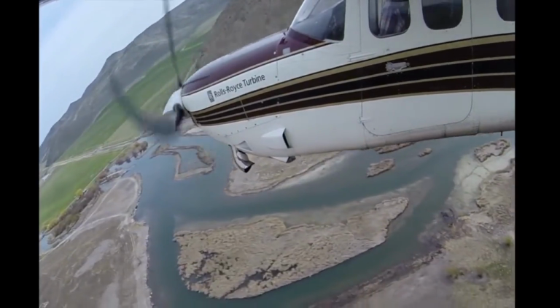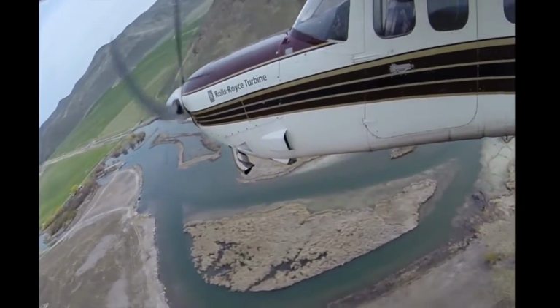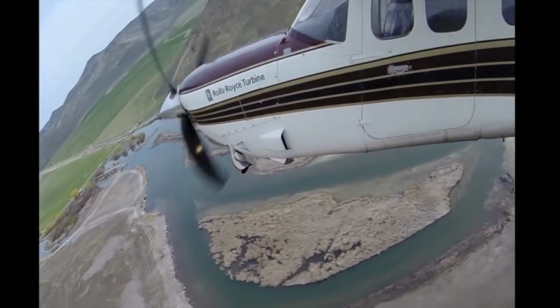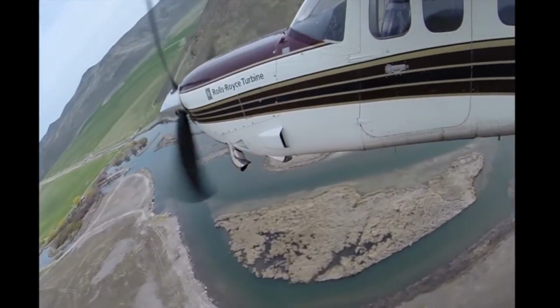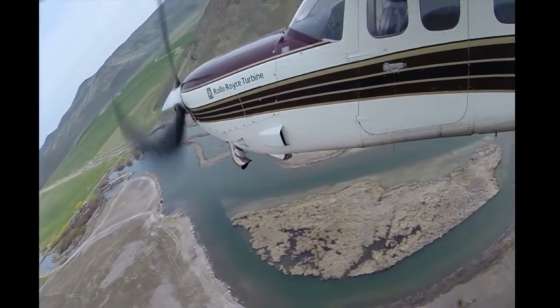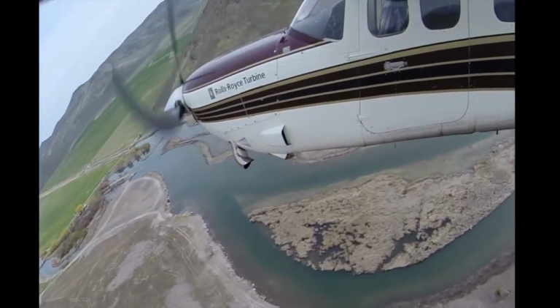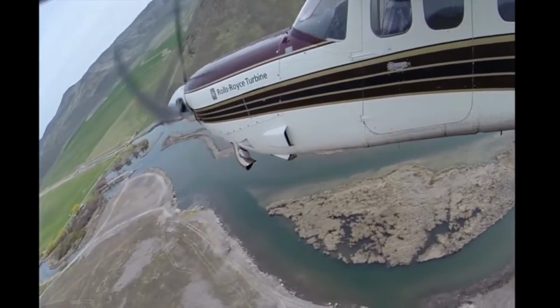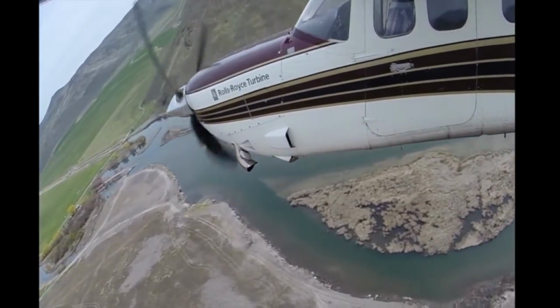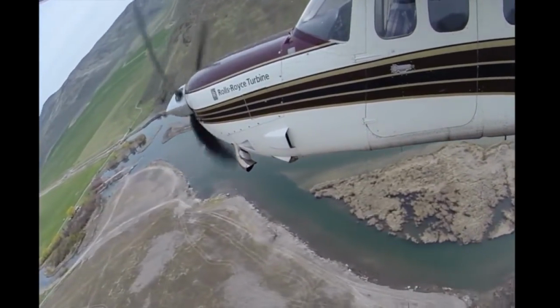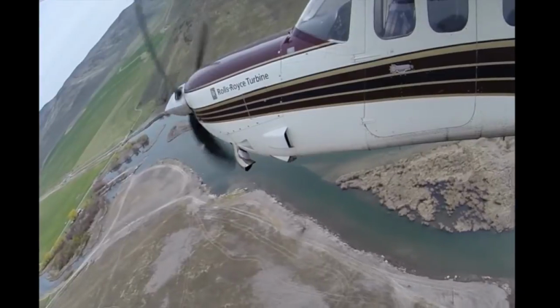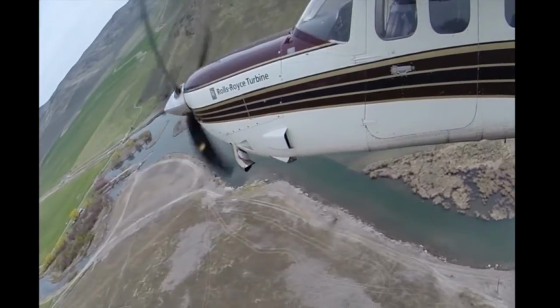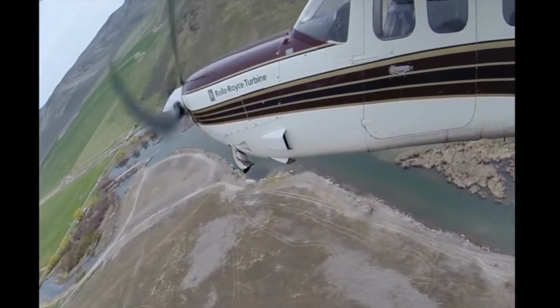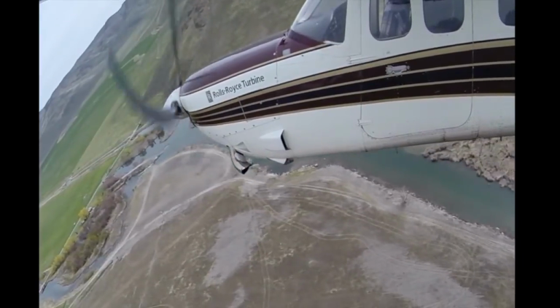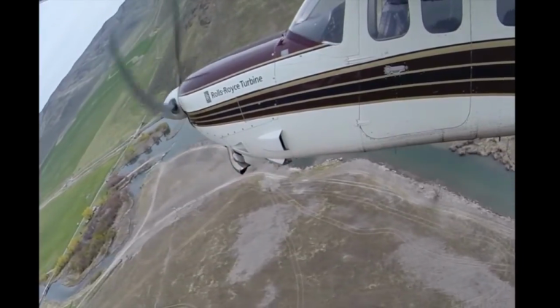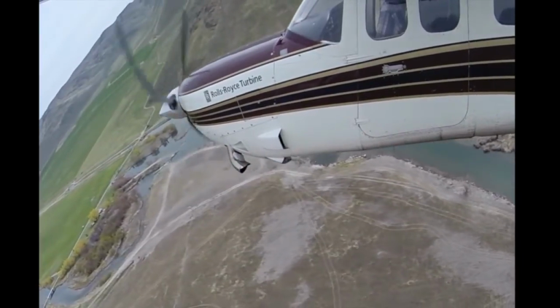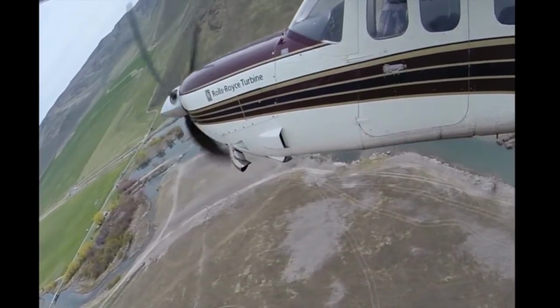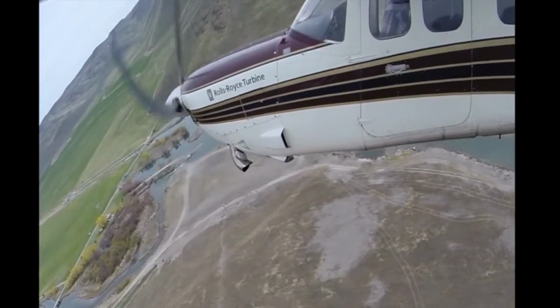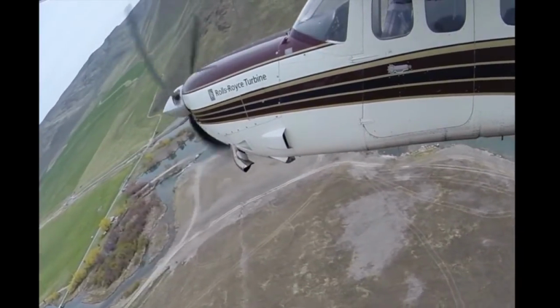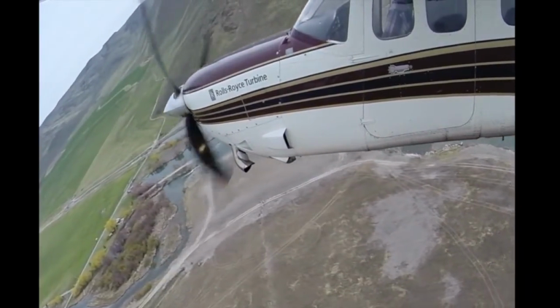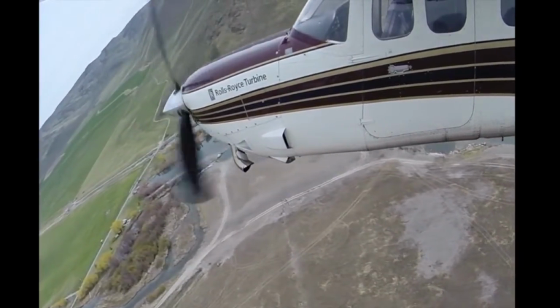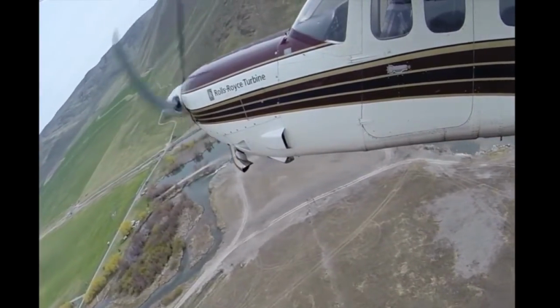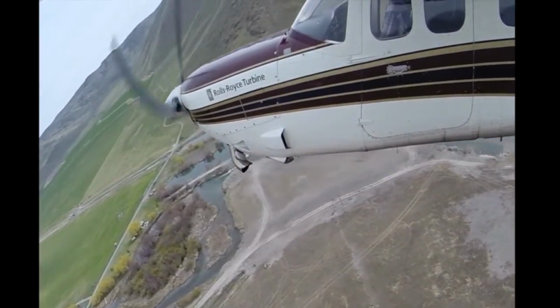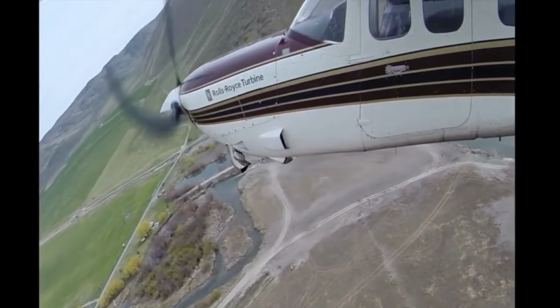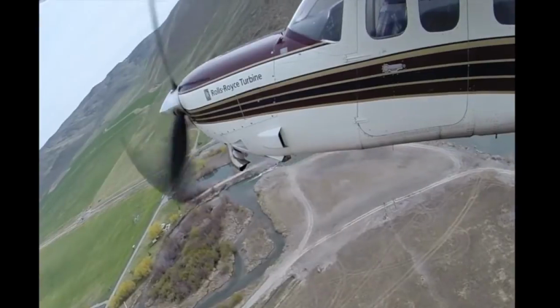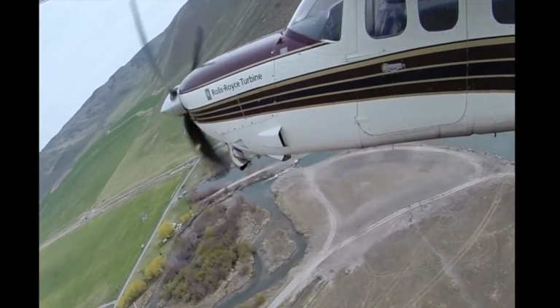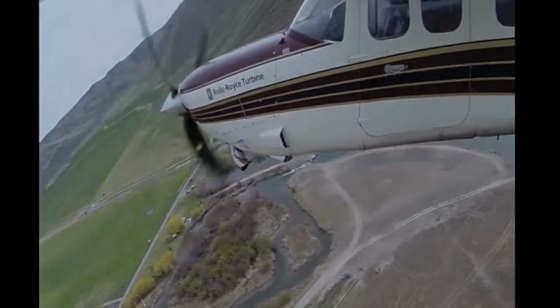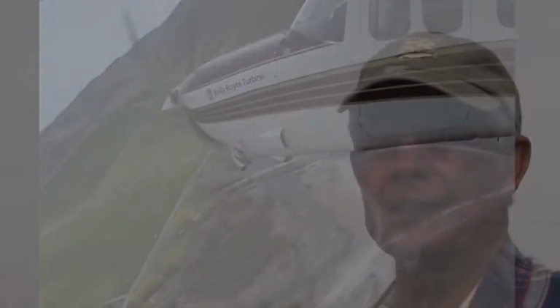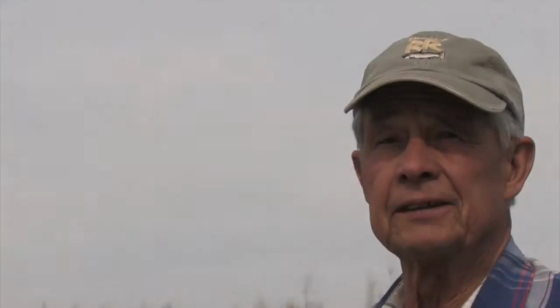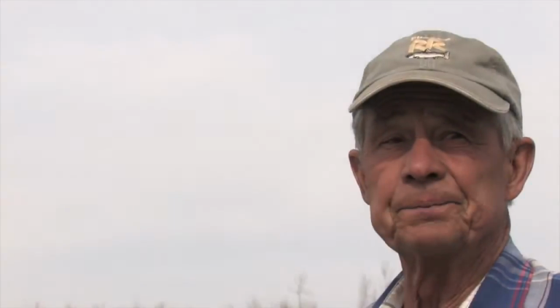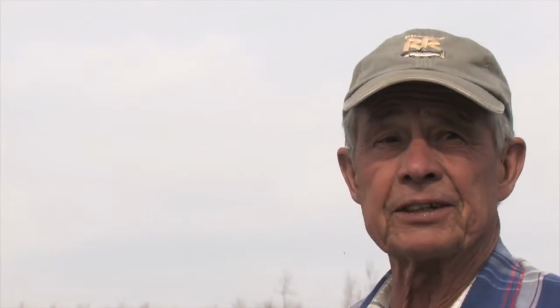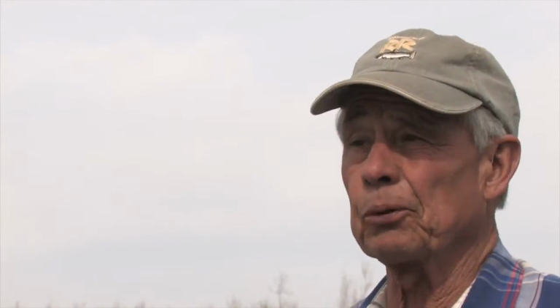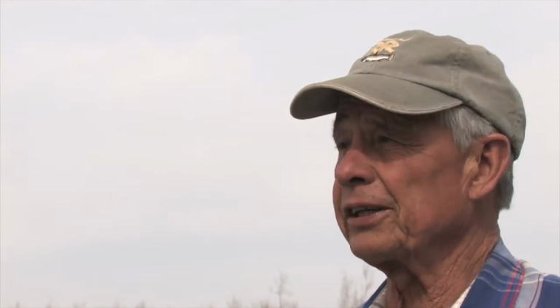We're probably at the lowest flow I've ever seen in Silver Creek right now. It should start increasing a little, especially if we could get some rain — that's the important thing.